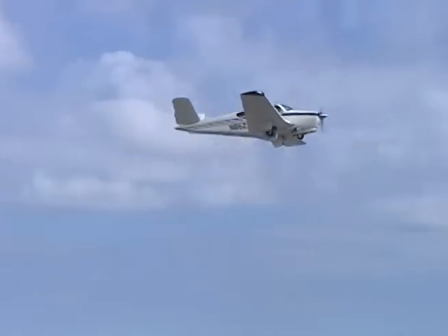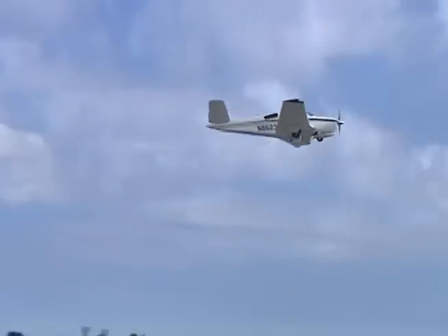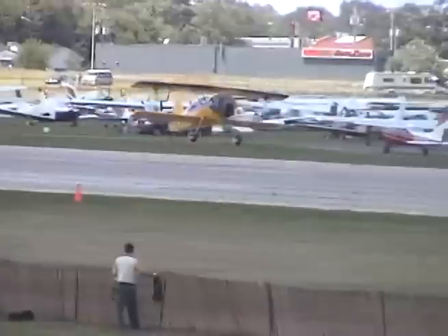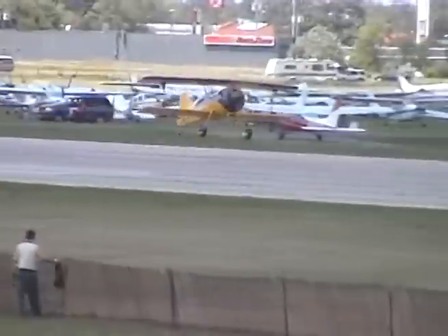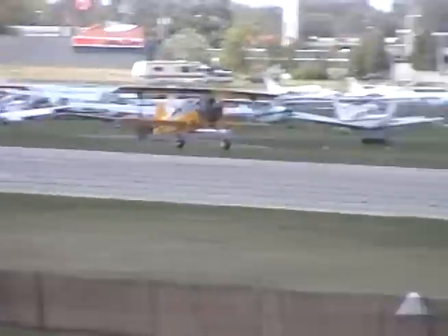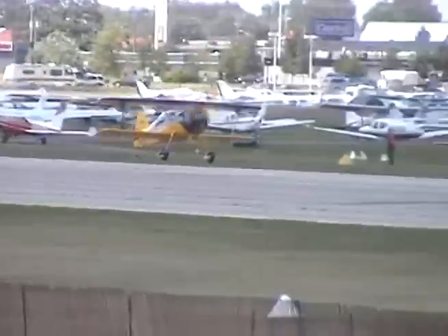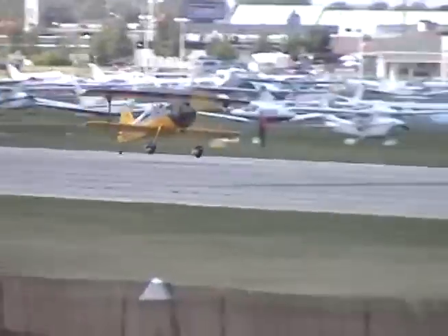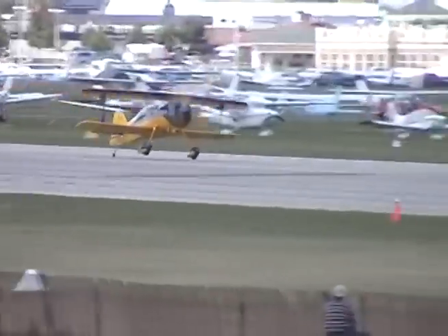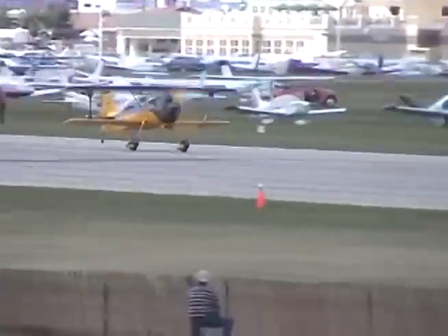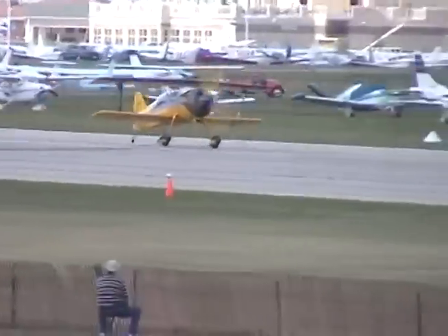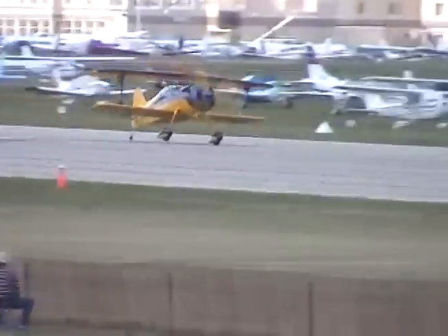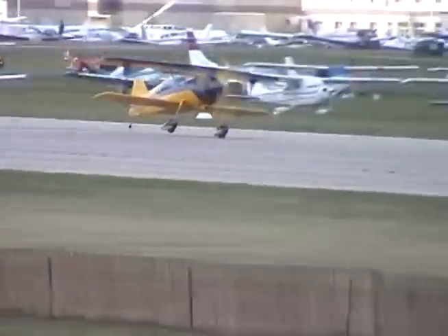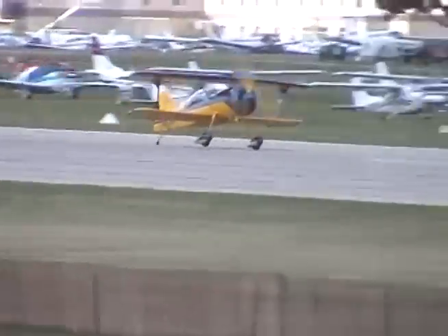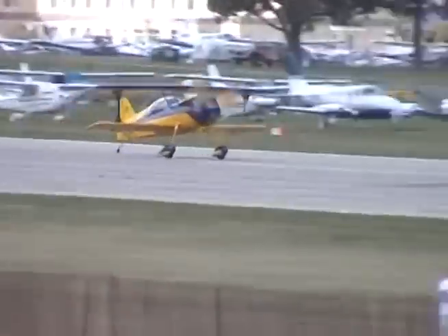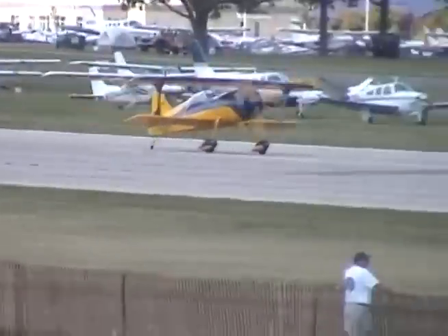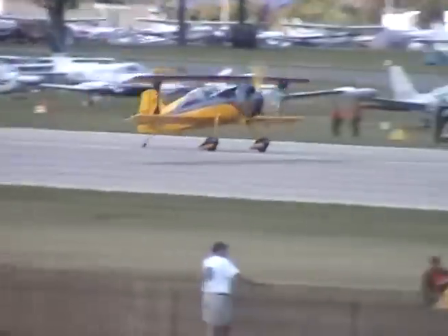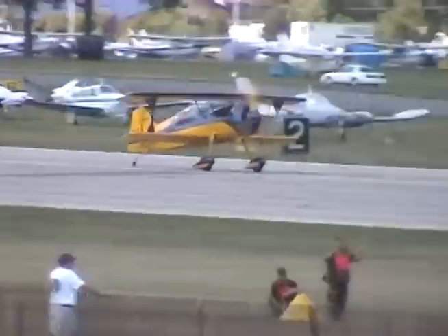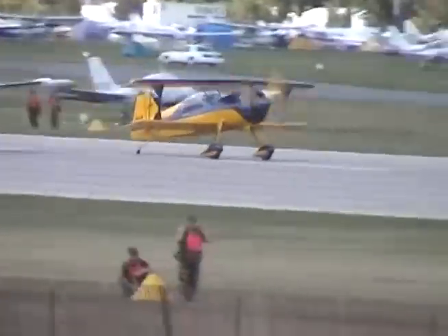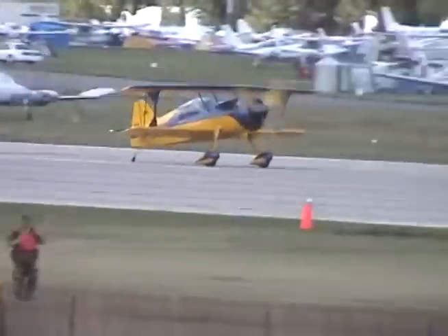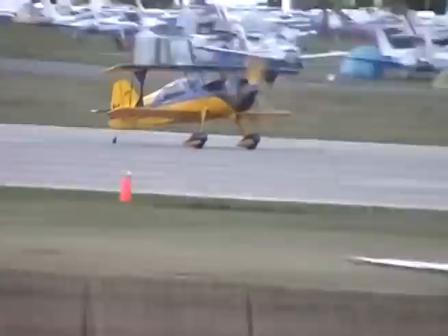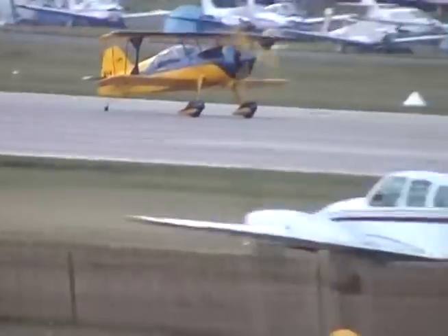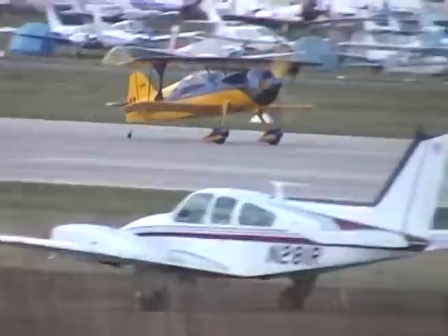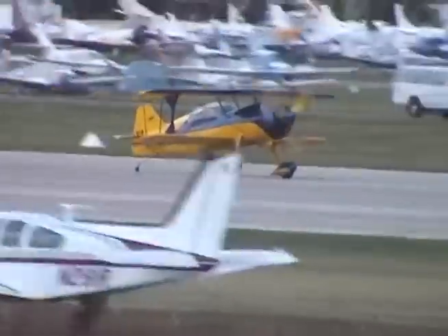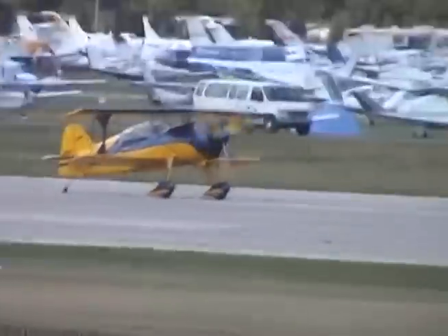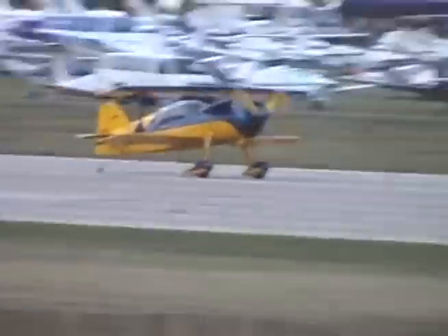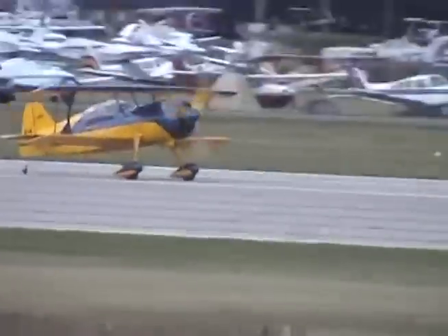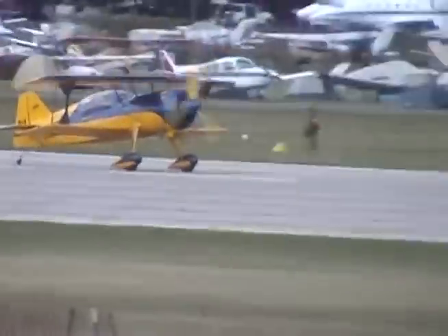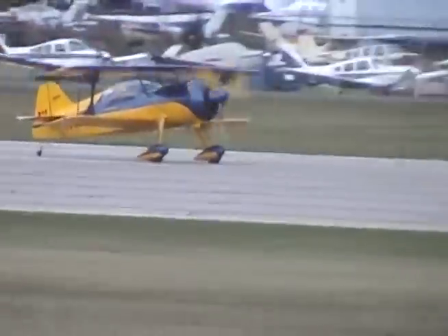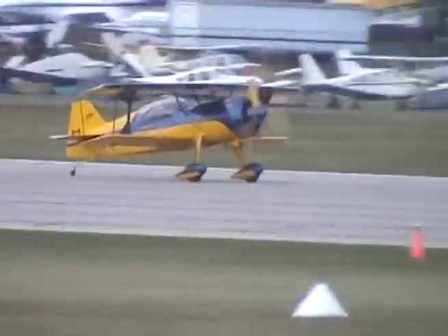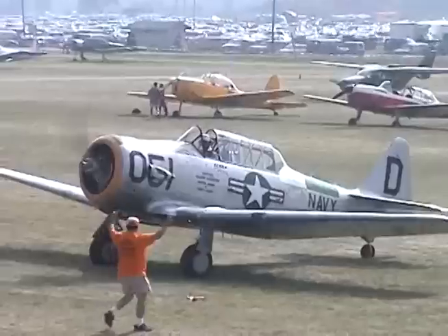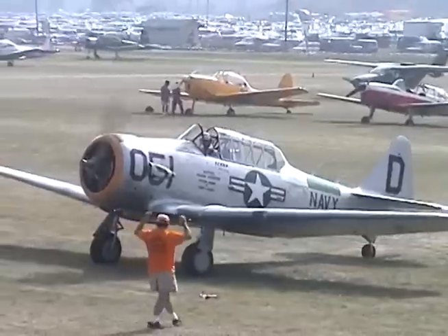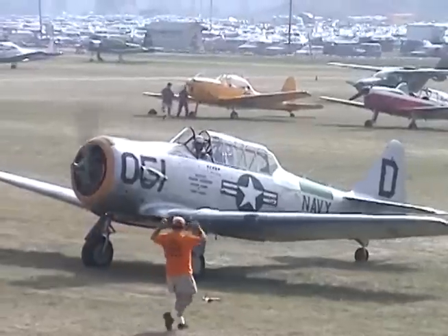V-tailed Bonanza, I need you to tighten up the downwind in behind that traffic — he's on the base turn. V-tailed Bonanza, turn your downwind in closer and follow that traffic in close, right base to runway 27.